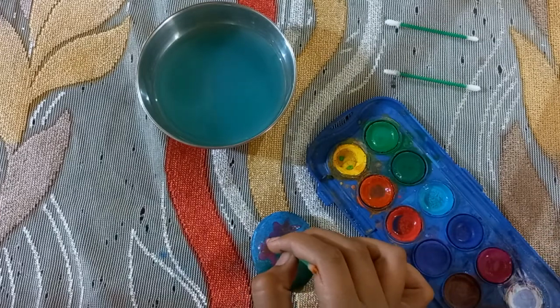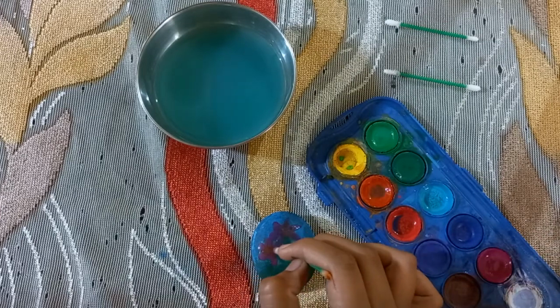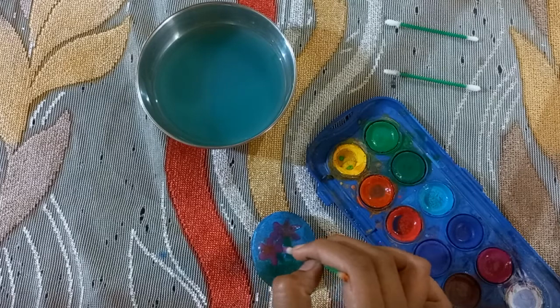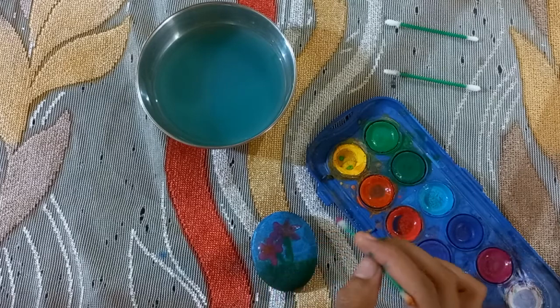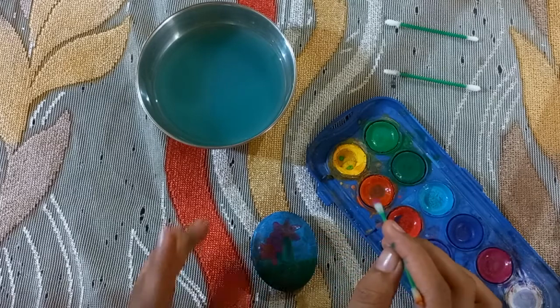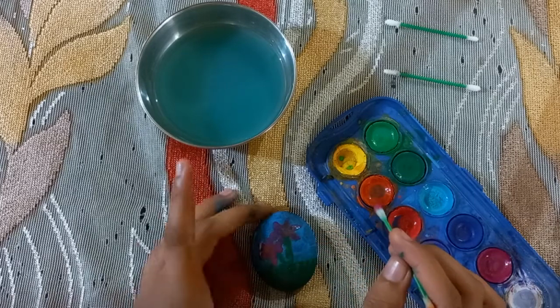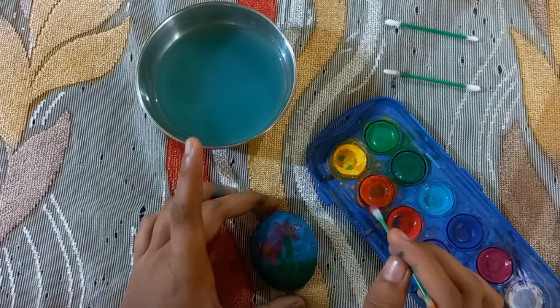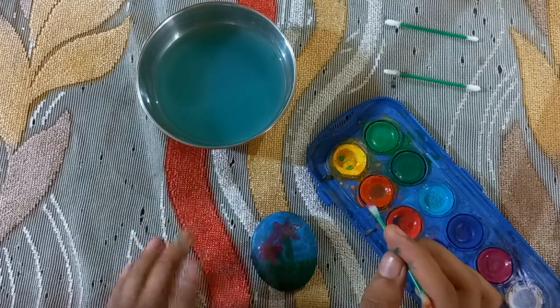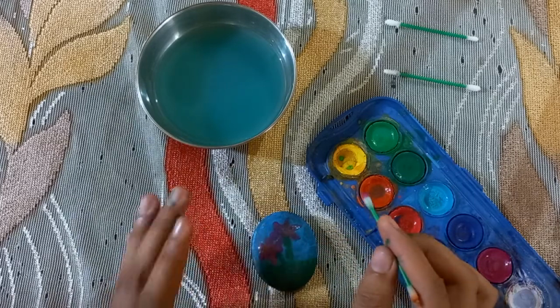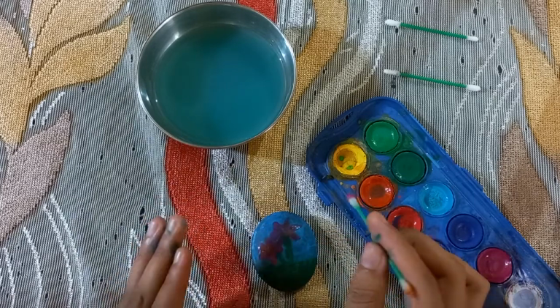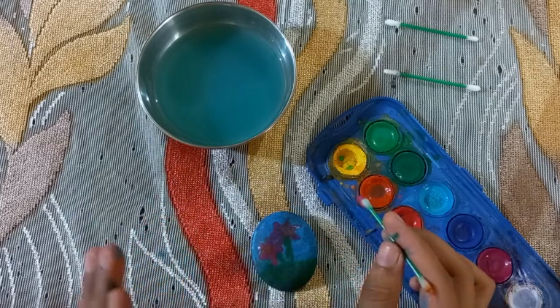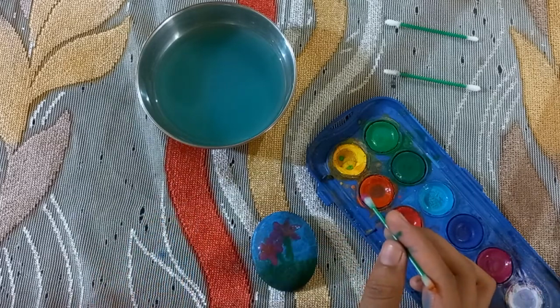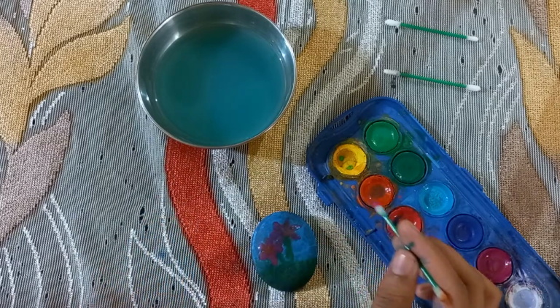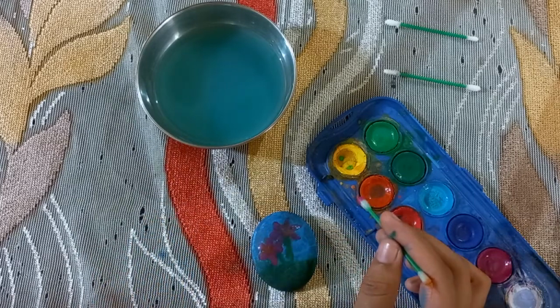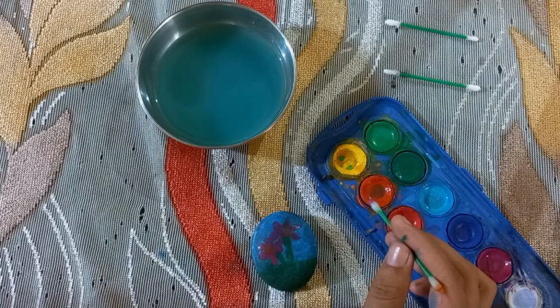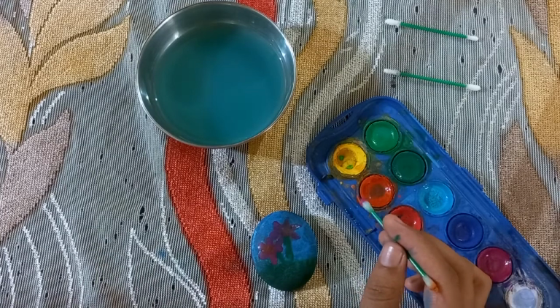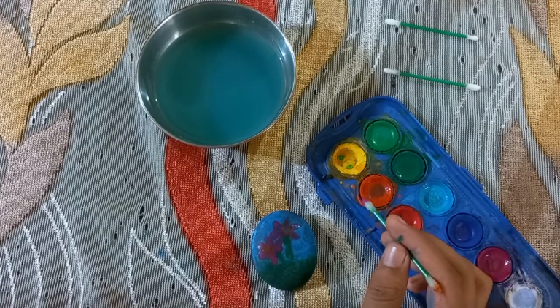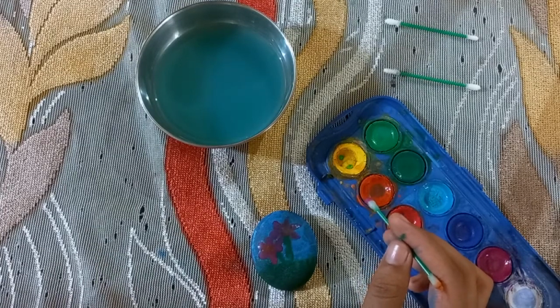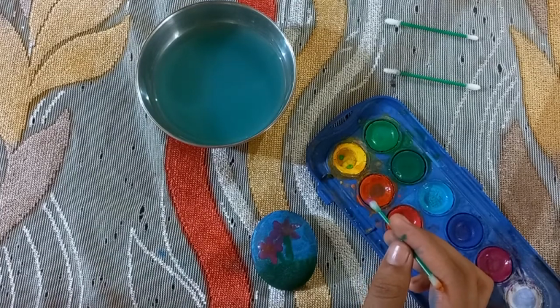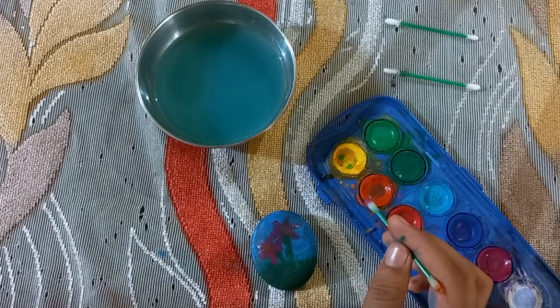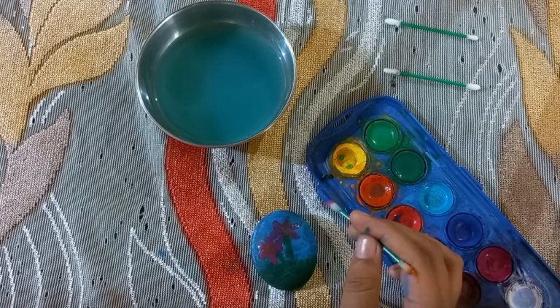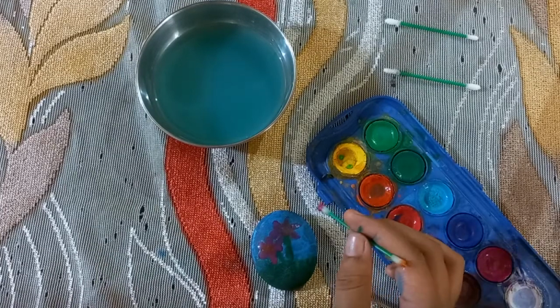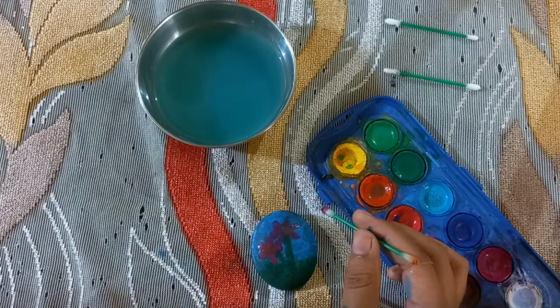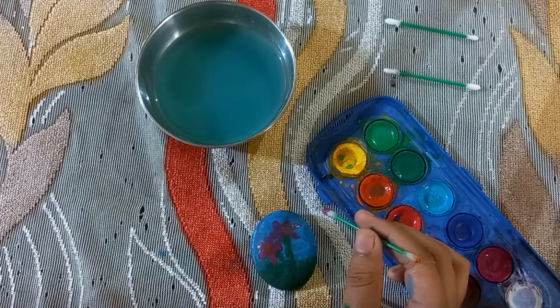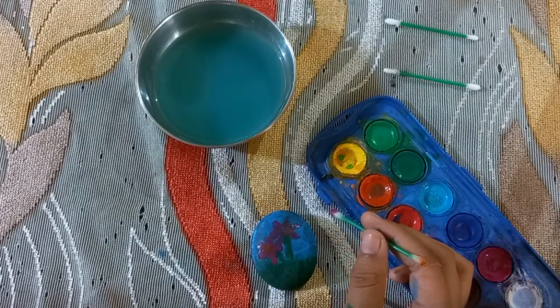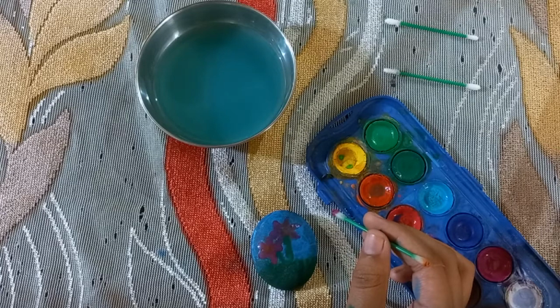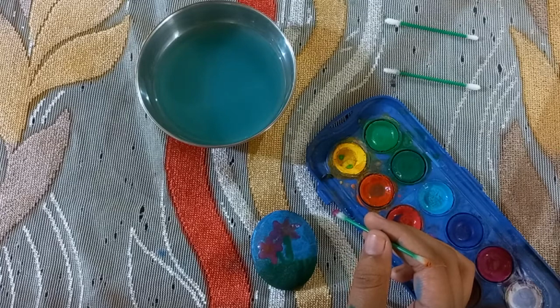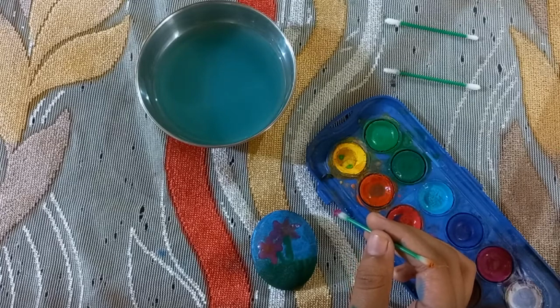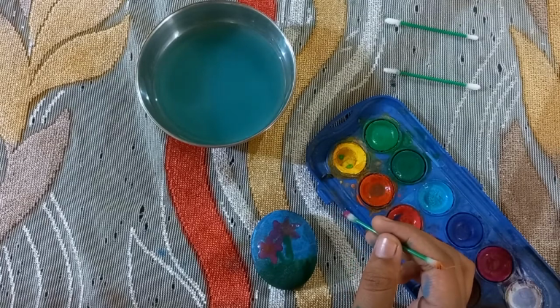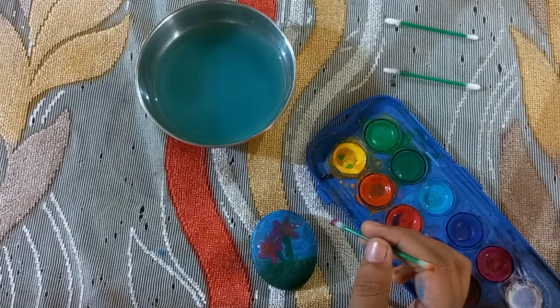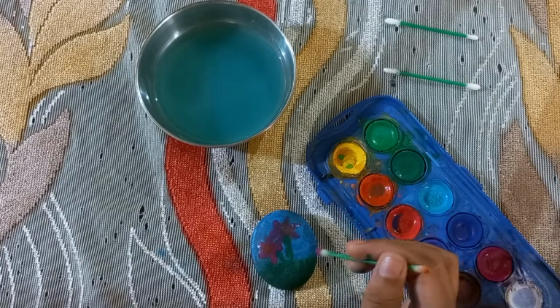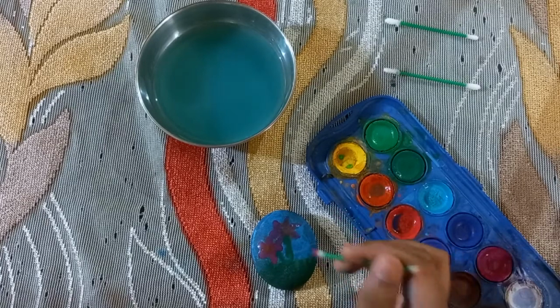Now we will dry it. Then it will be very beautiful and very good, and you can use this as a paperweight.